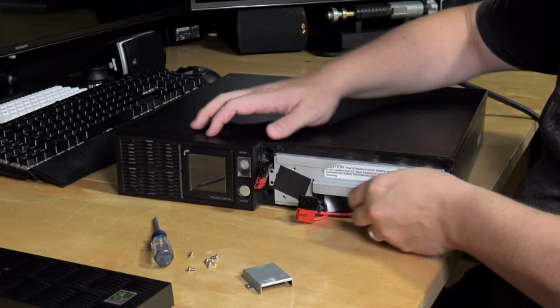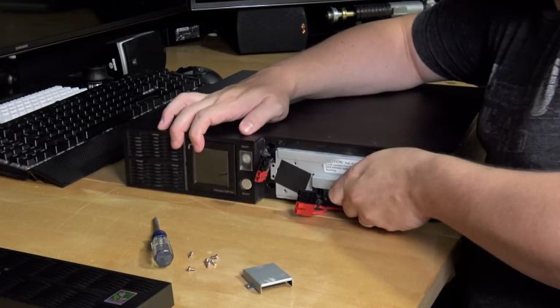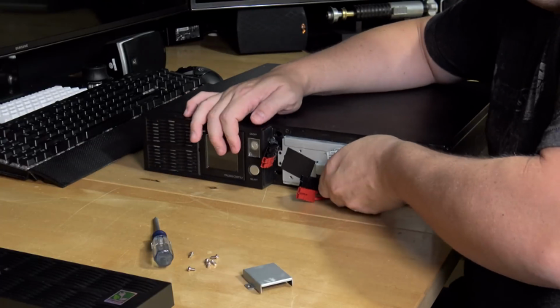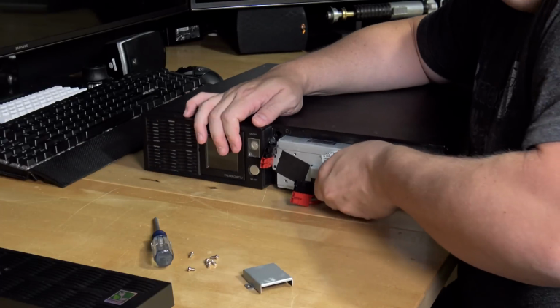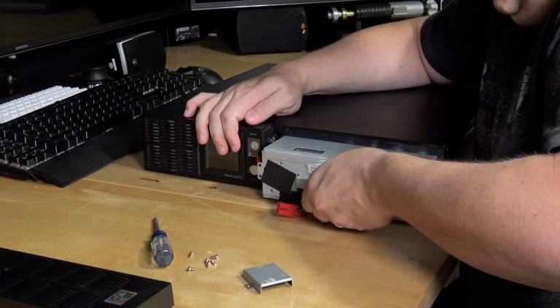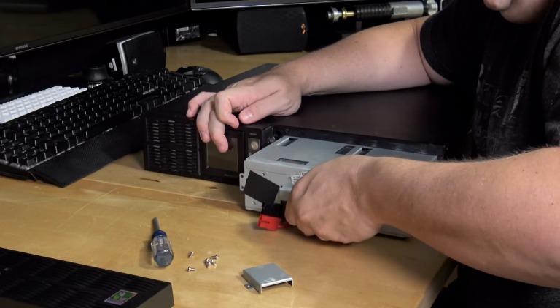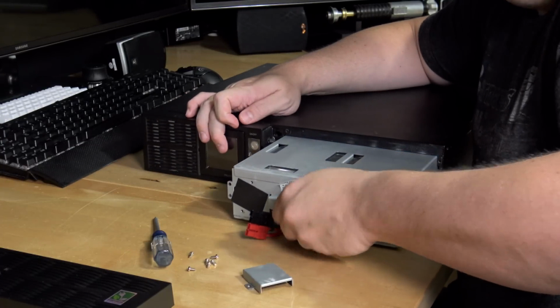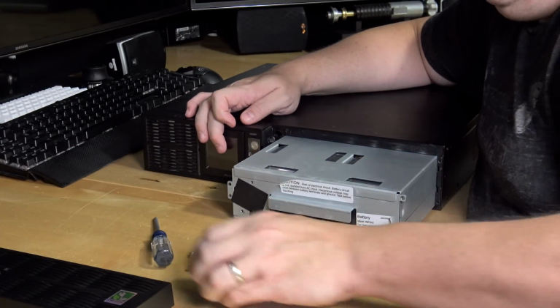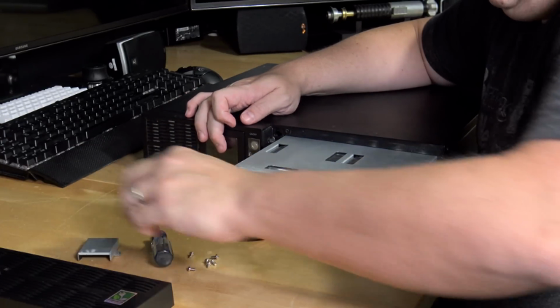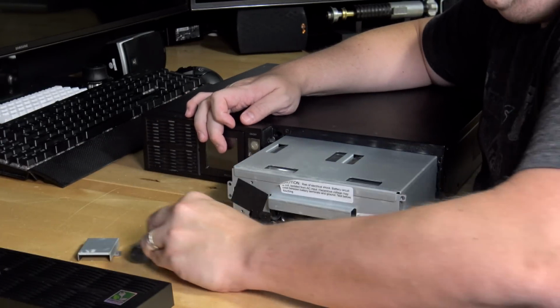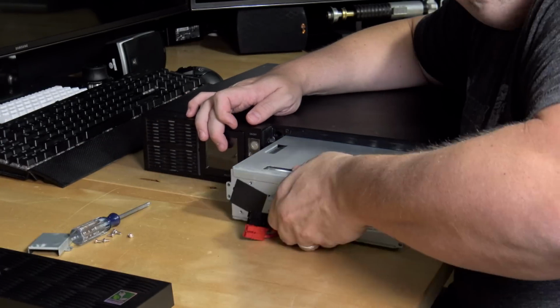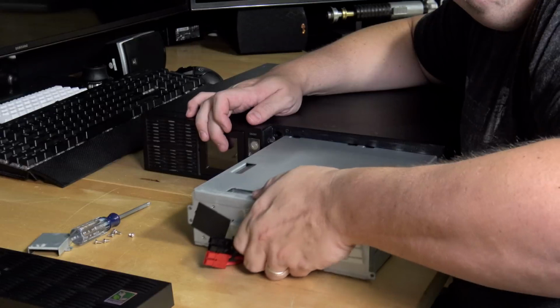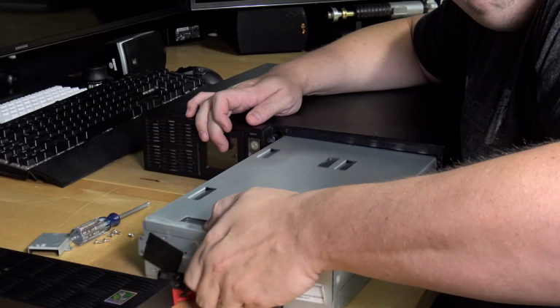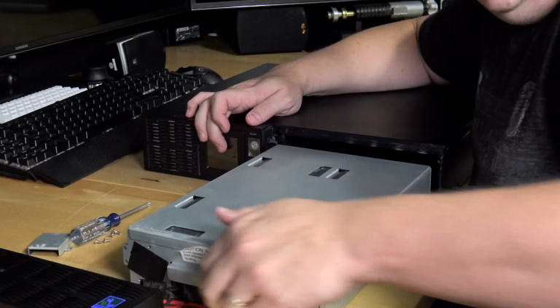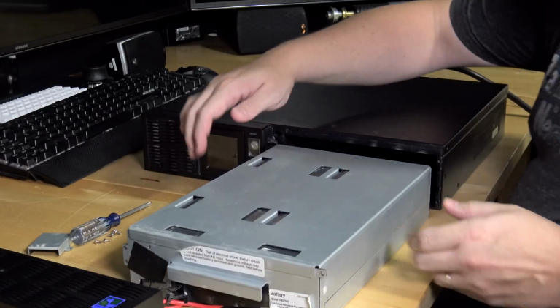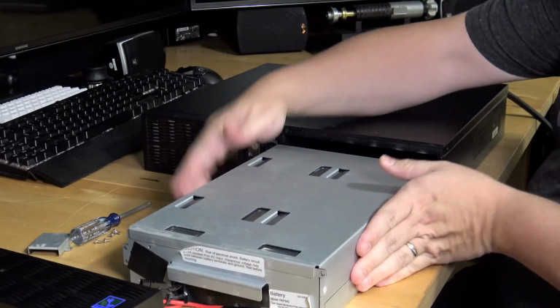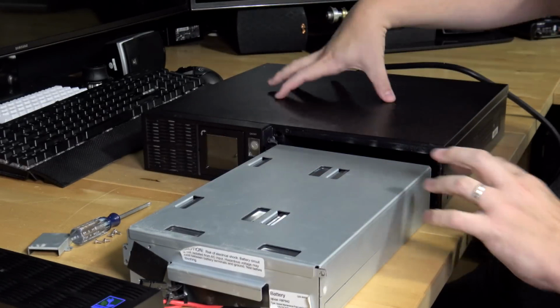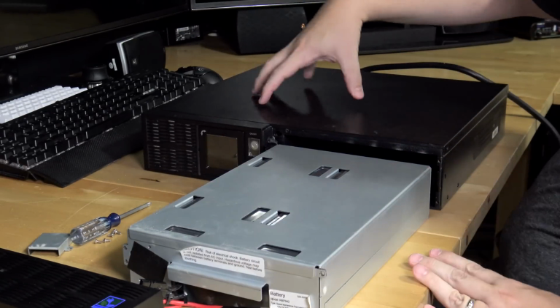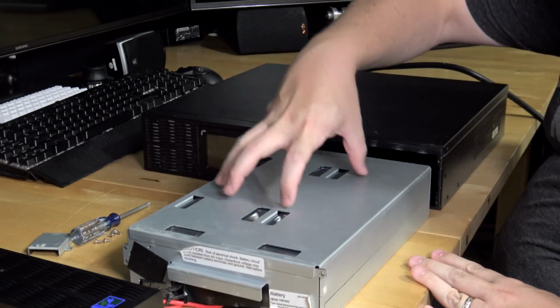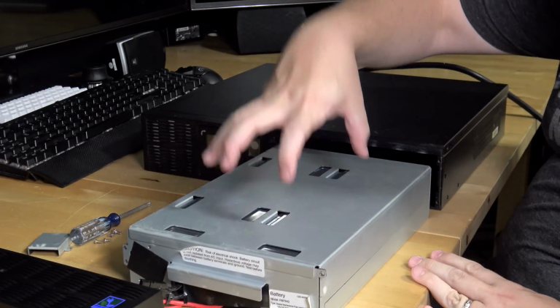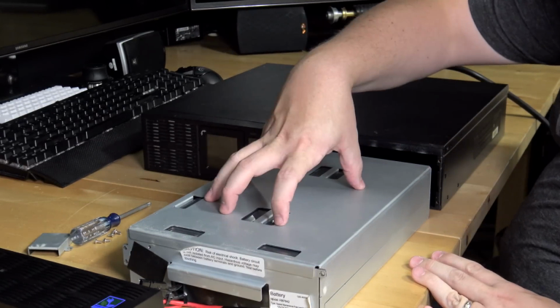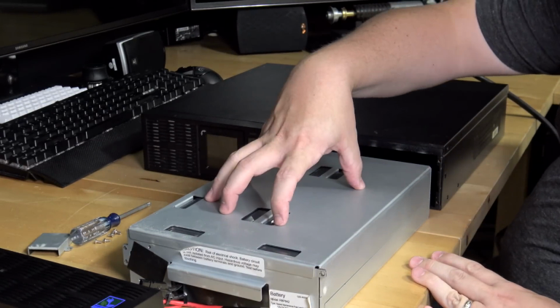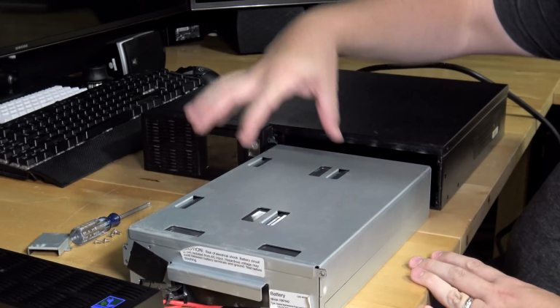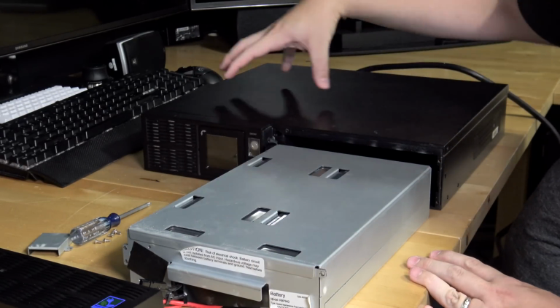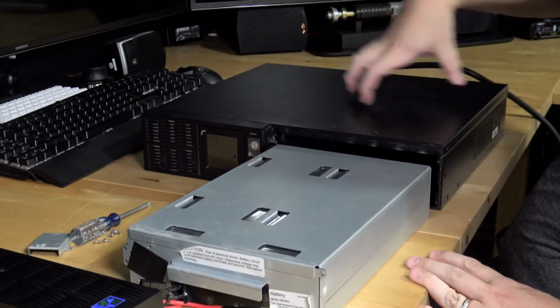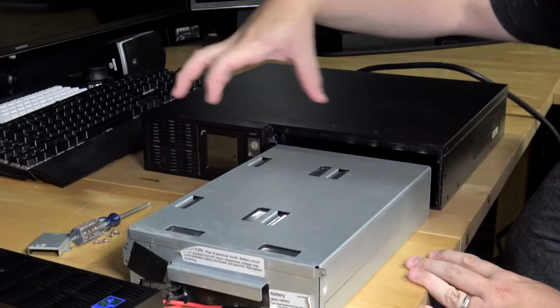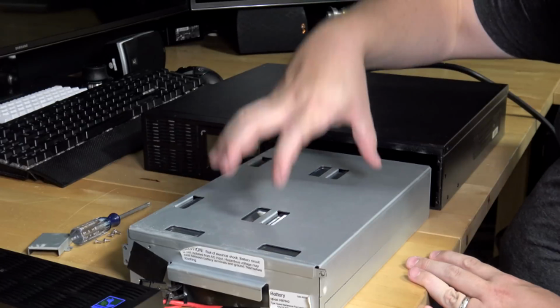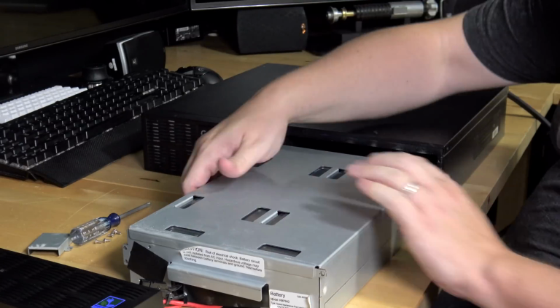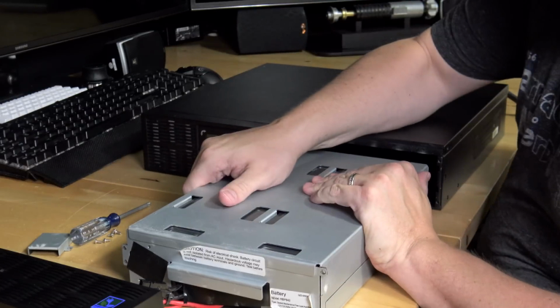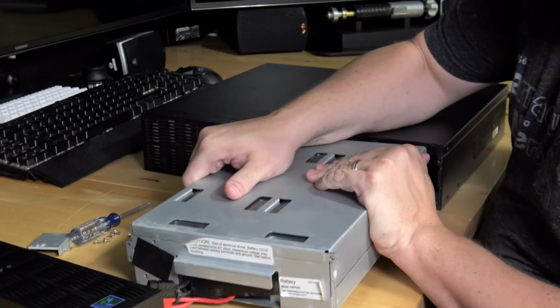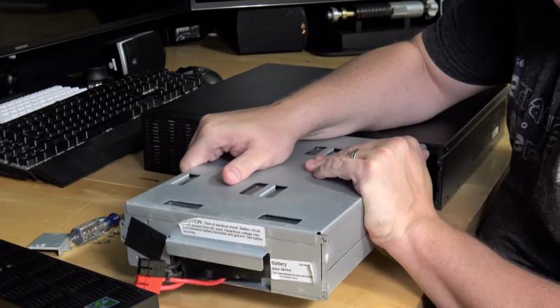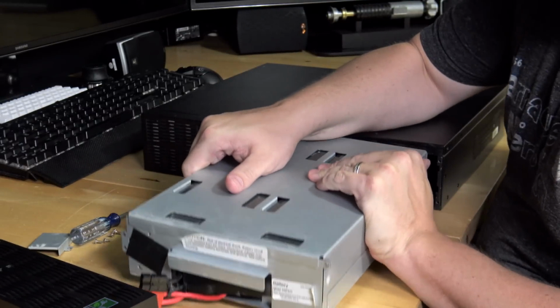Okay, all the screws are out, so now I'm going to pull the battery drawer - it's very heavy, as you might imagine. Now you can see how this UPS is almost all battery right there. Of the total size of the UPS, it's just one giant battery compartment, and this is where all the weight is.